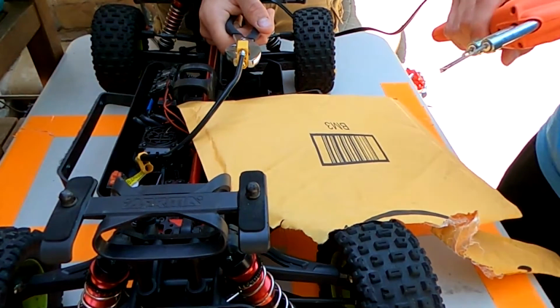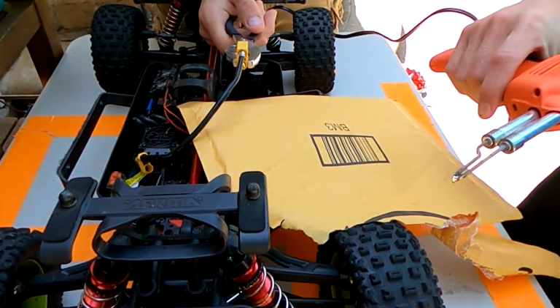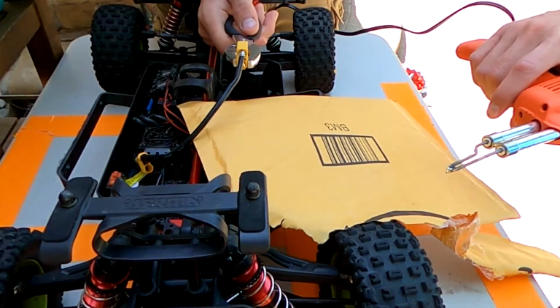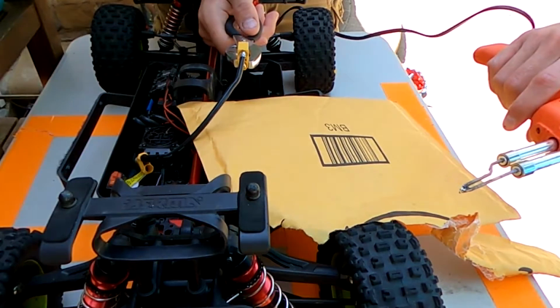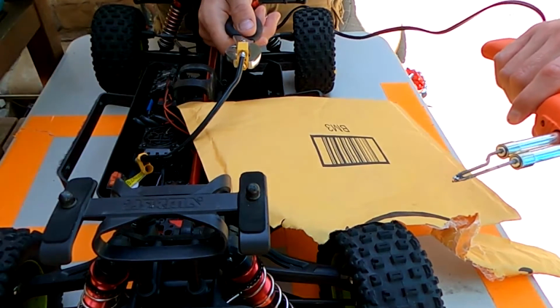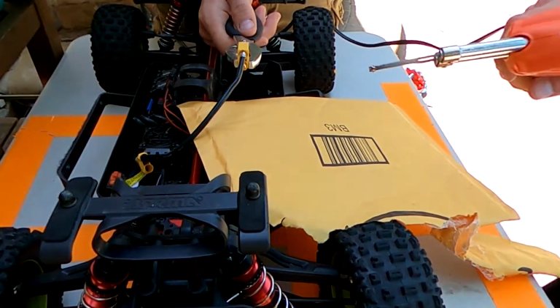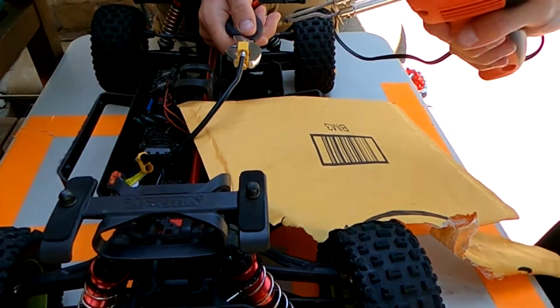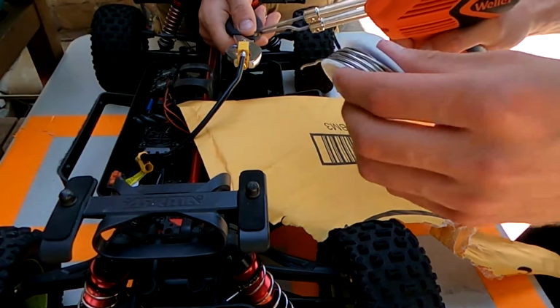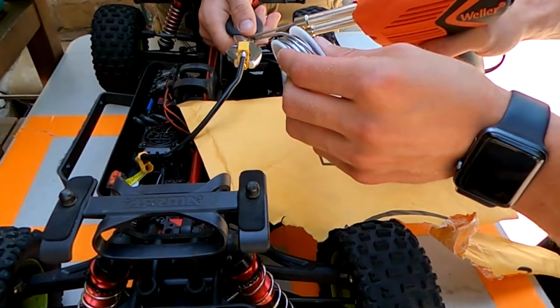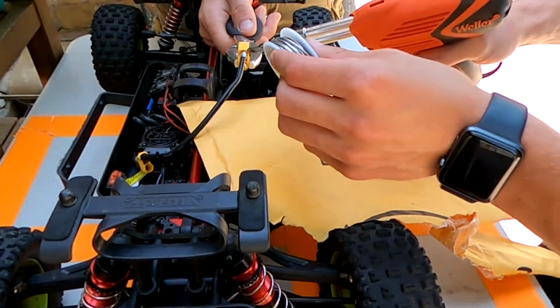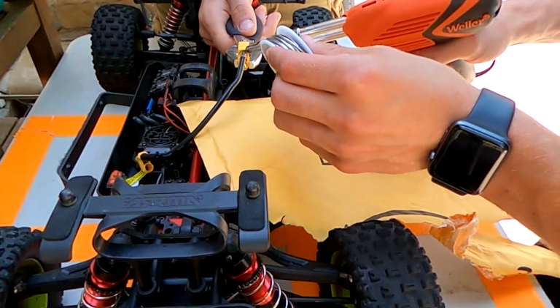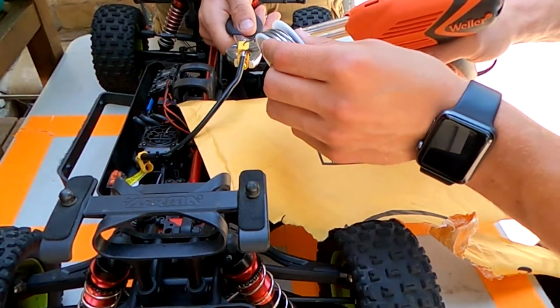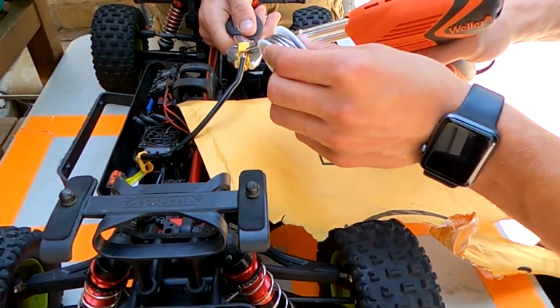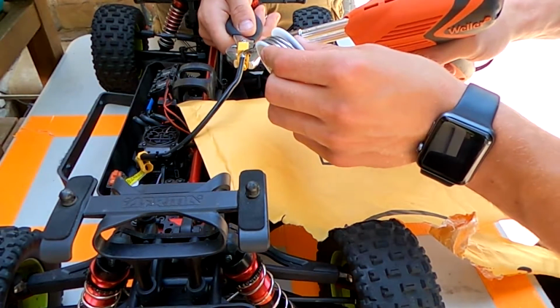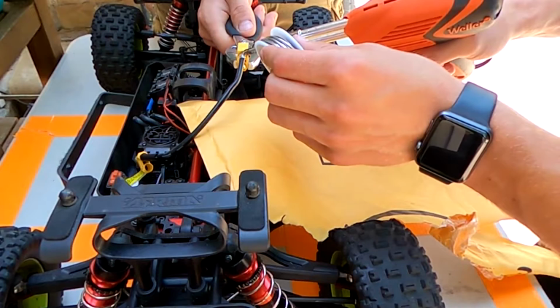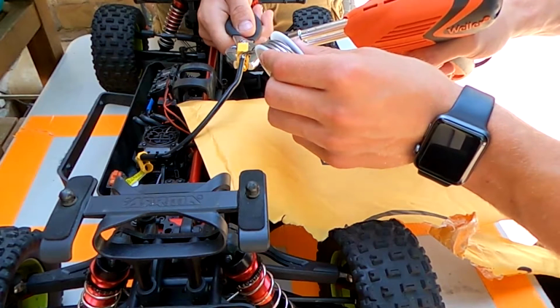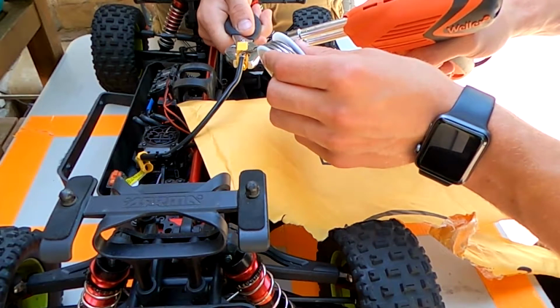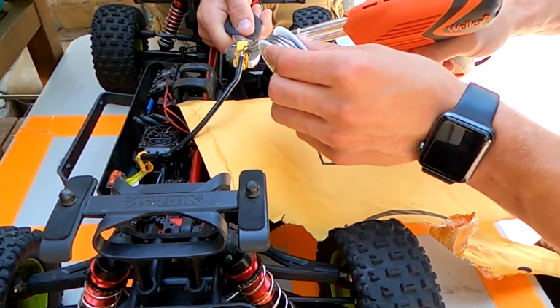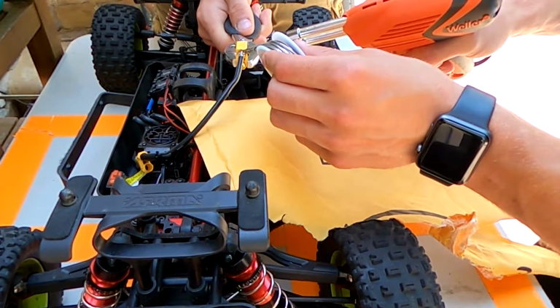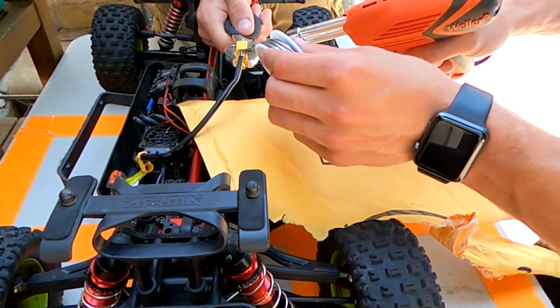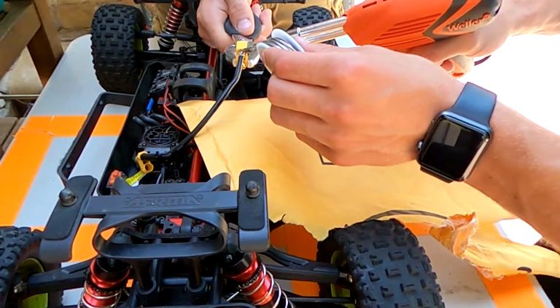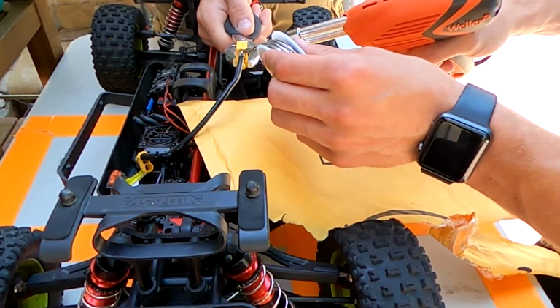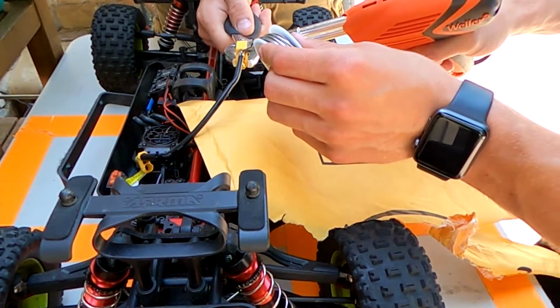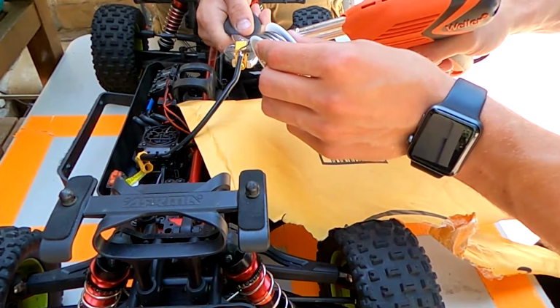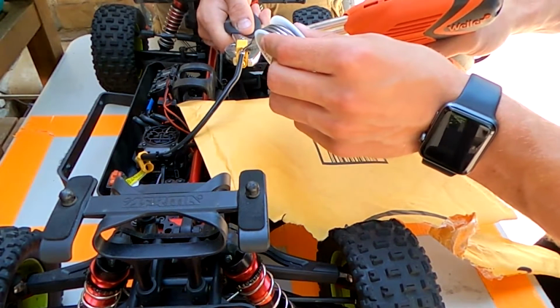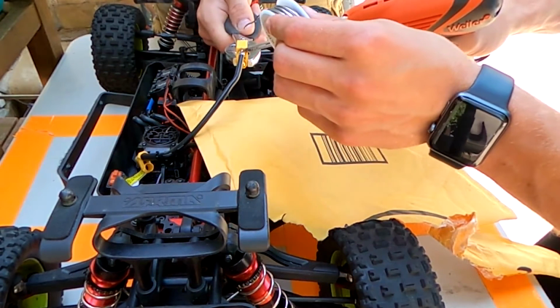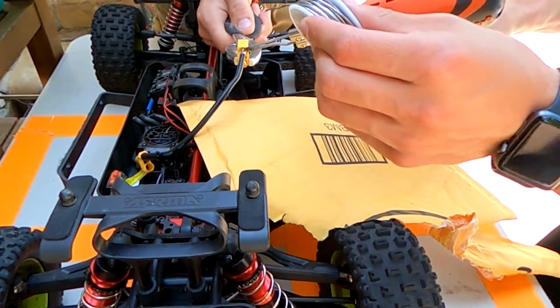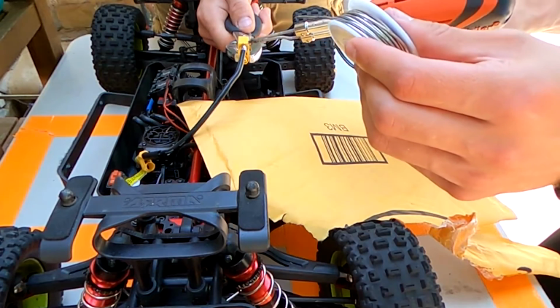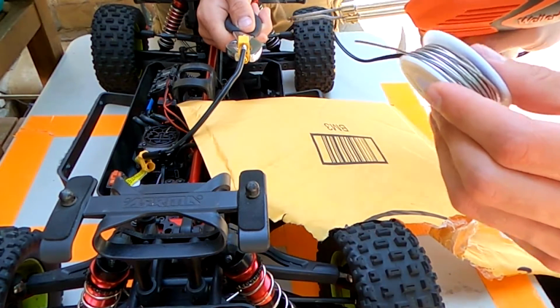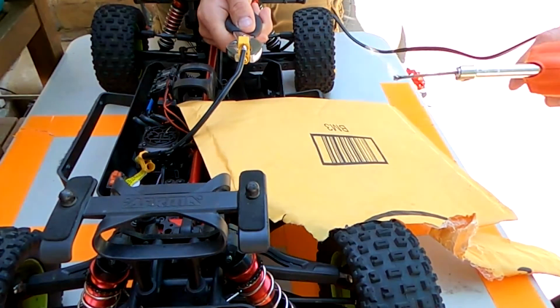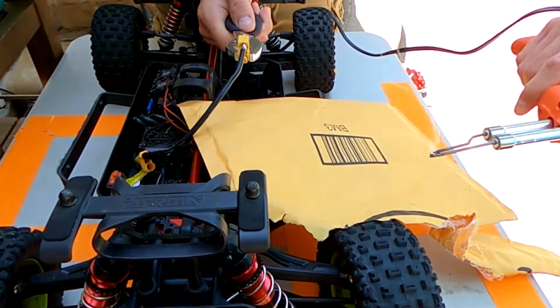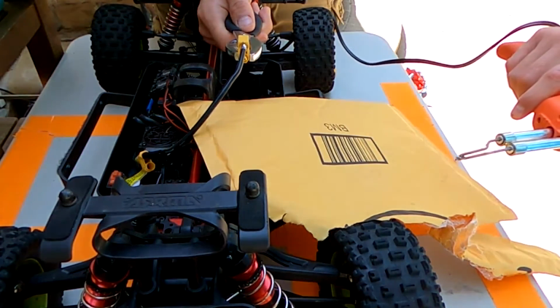It doesn't need to look super pretty — you're just soldering and you want to make sure it's got a good connection. I'm going to add a little solder up top just because it looks like it might need it a little bit, and then we're done.